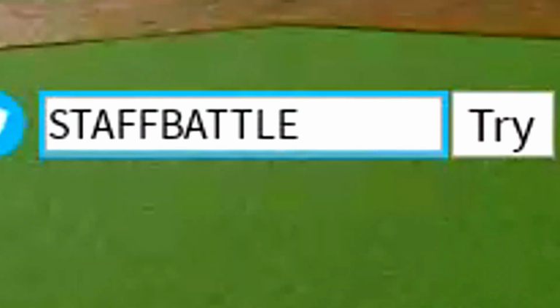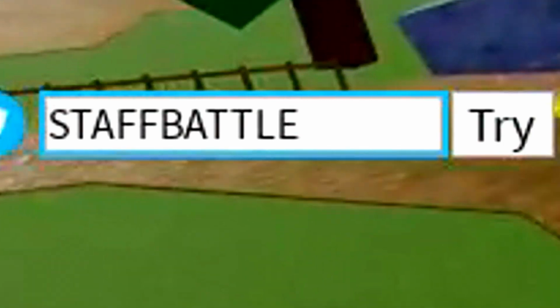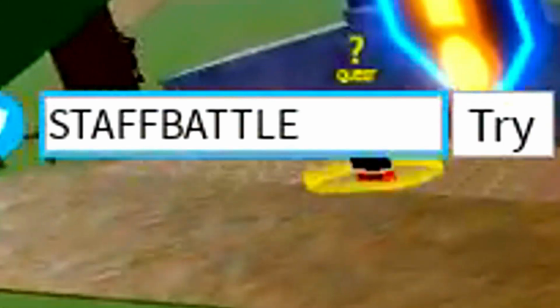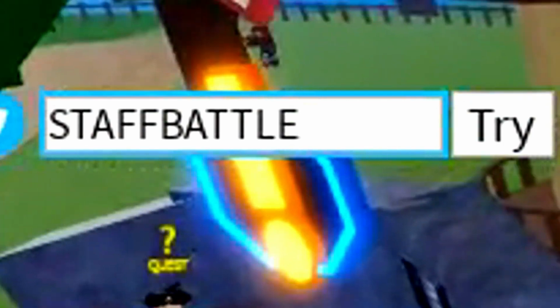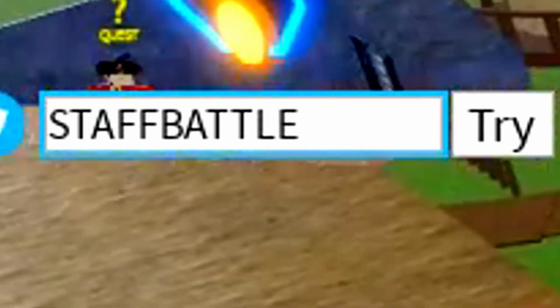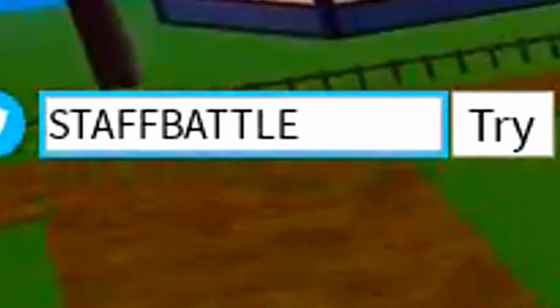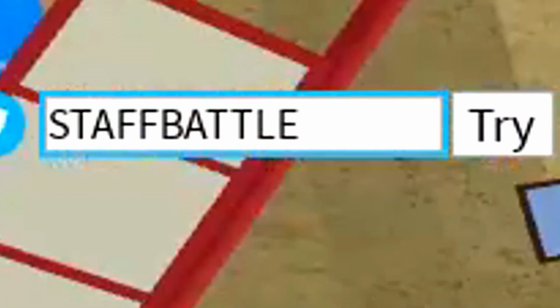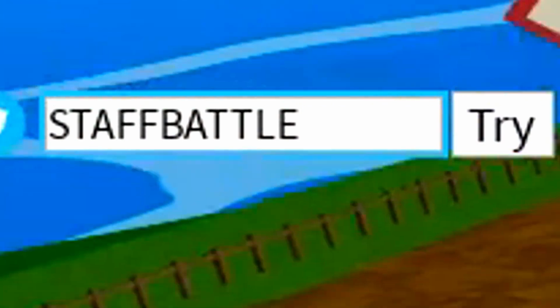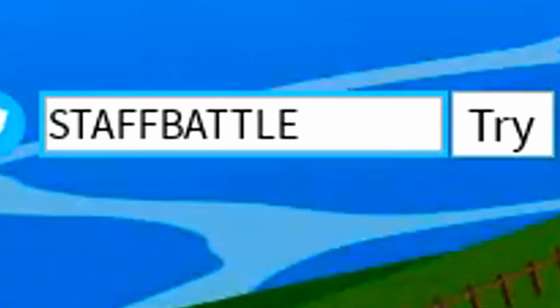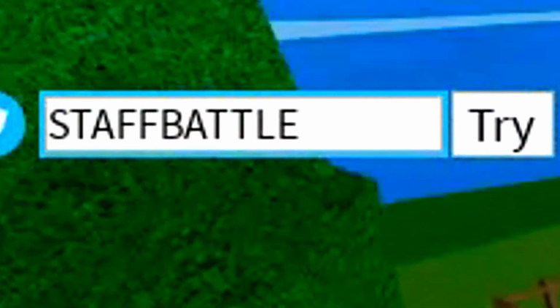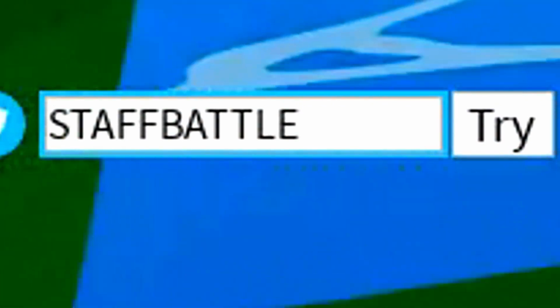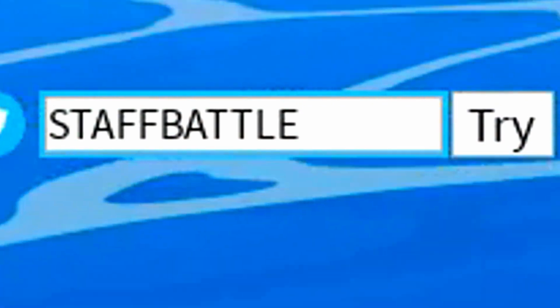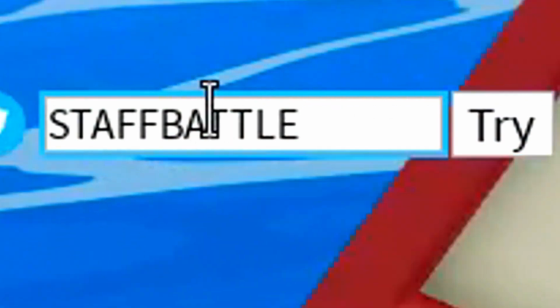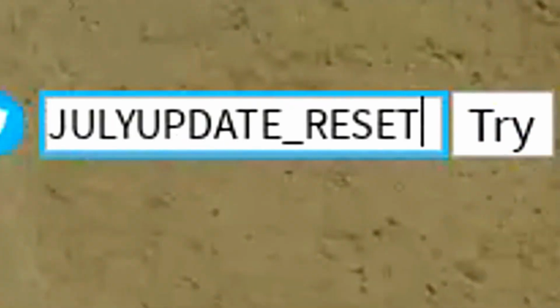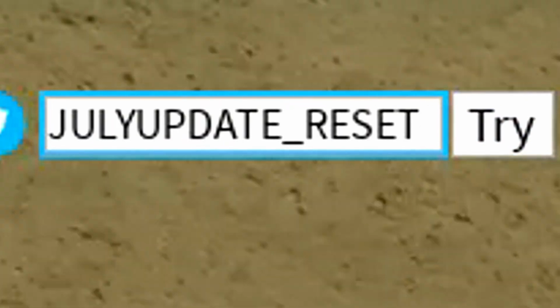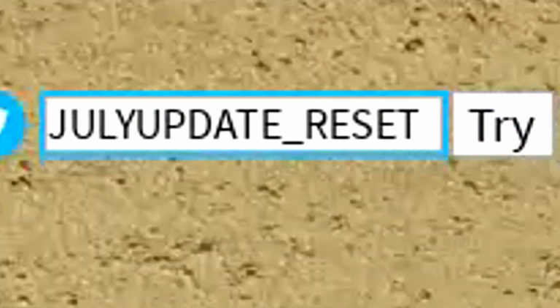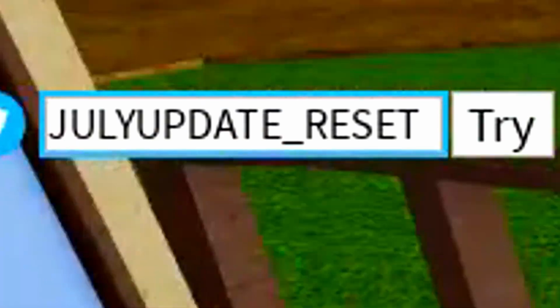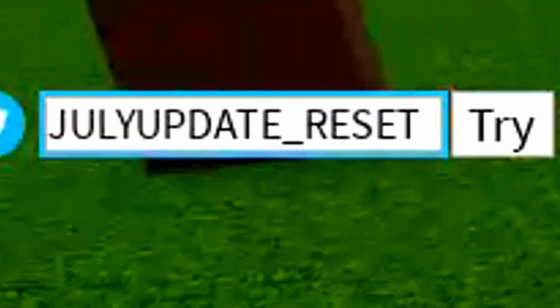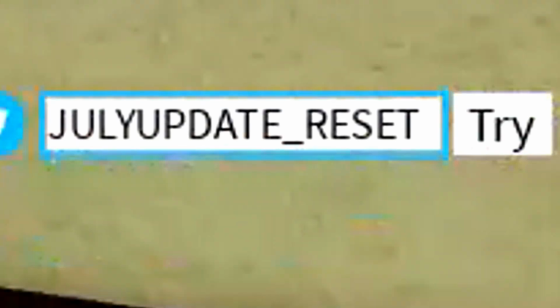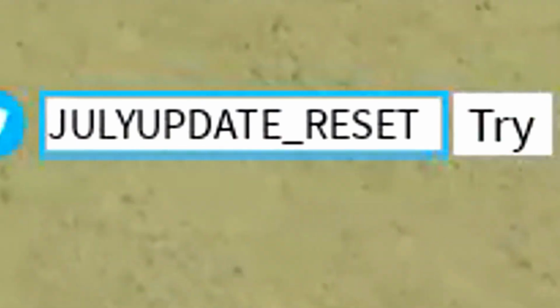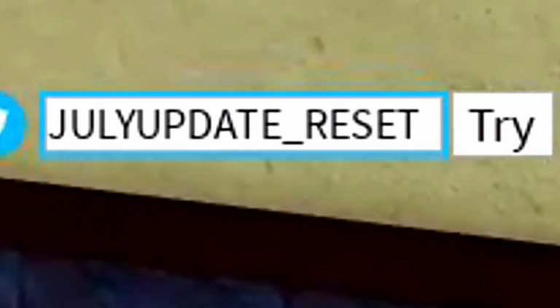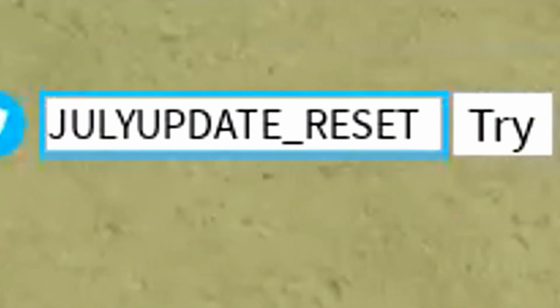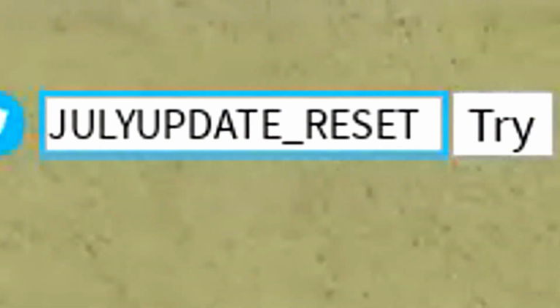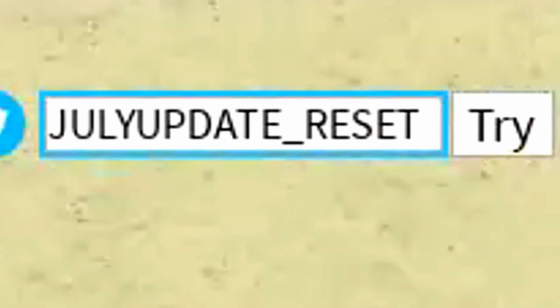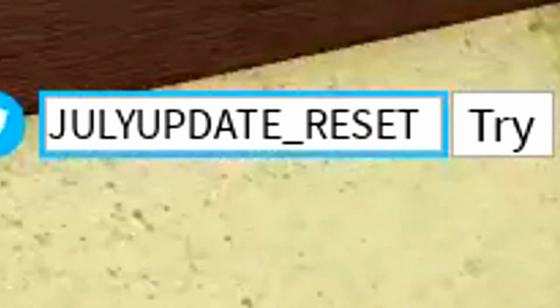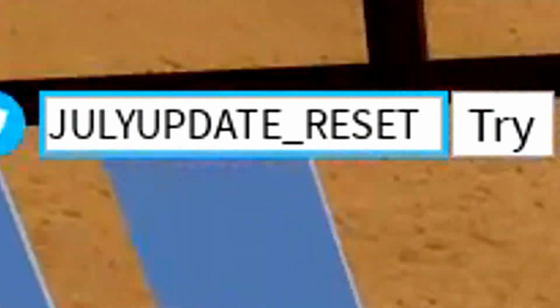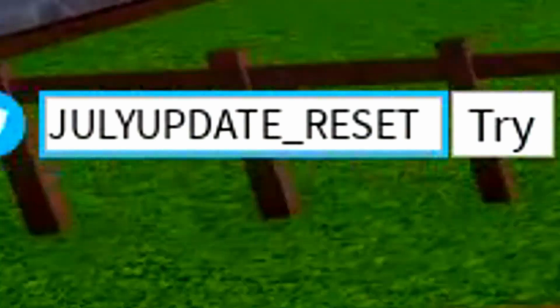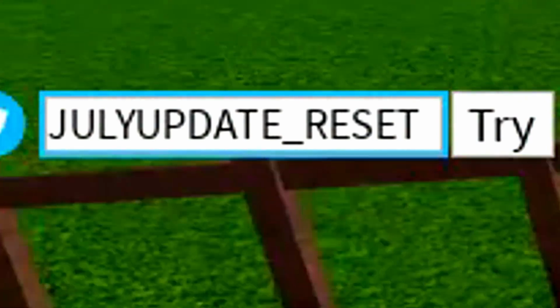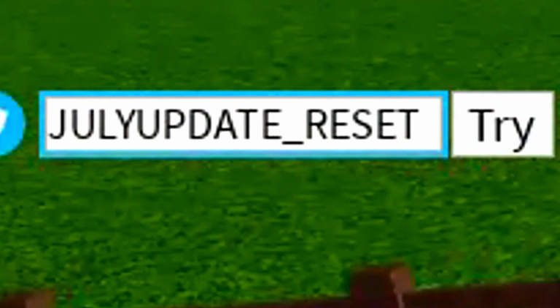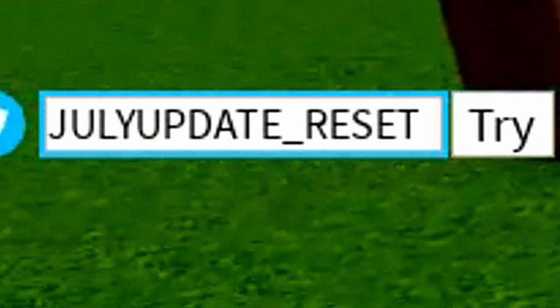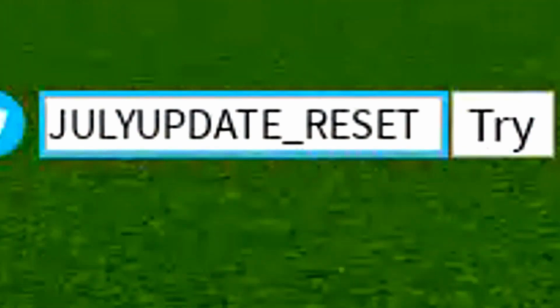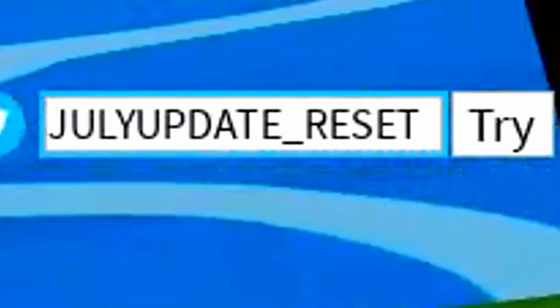As soon as you redeem that code in, we've got another code here to redeem — so redeem 'code to death battle' like that. And as soon as you redeem the code 'July update underscore reset', we can move on to the next code.